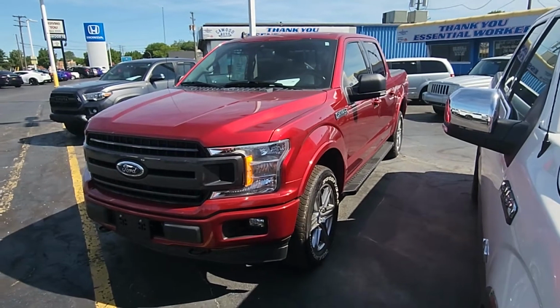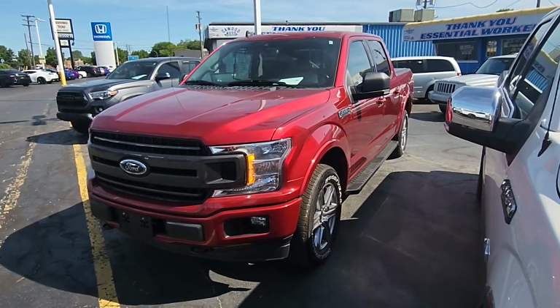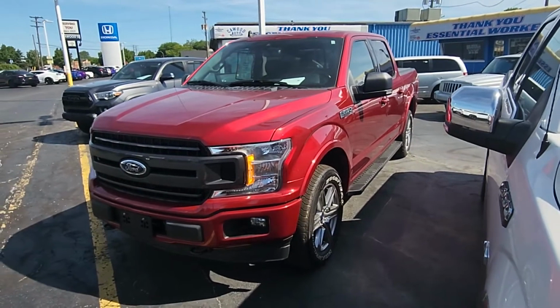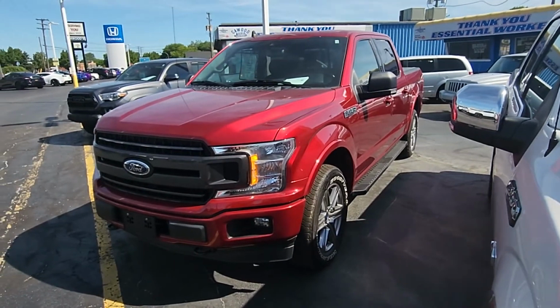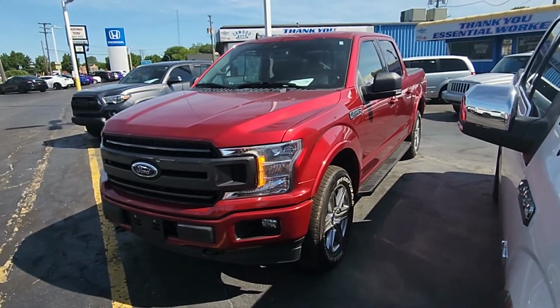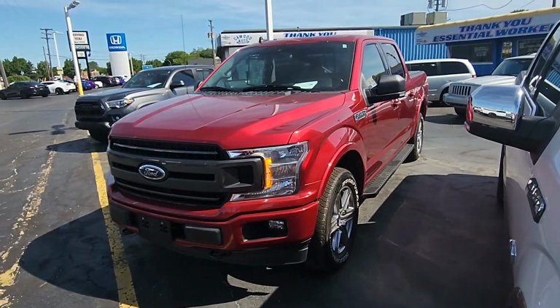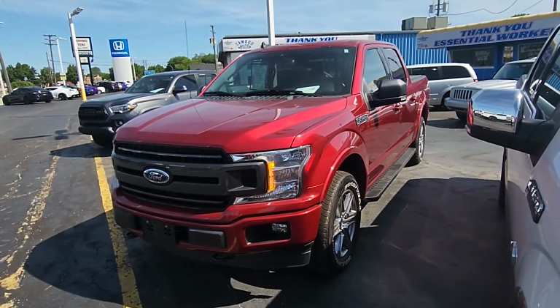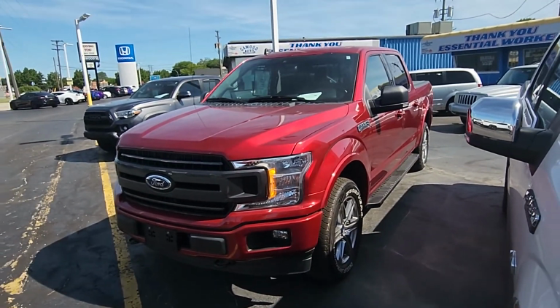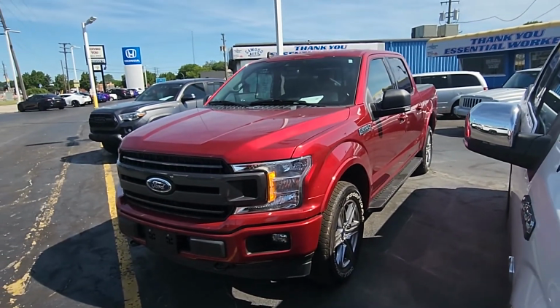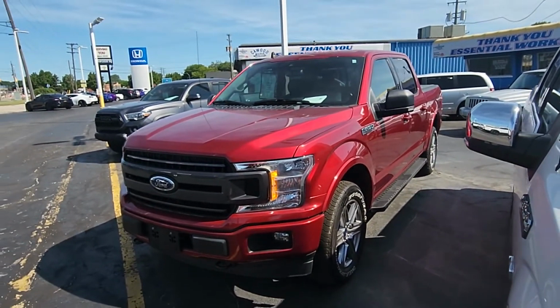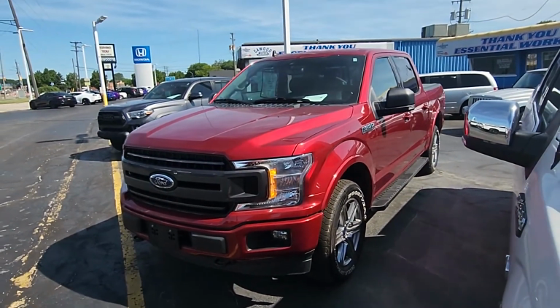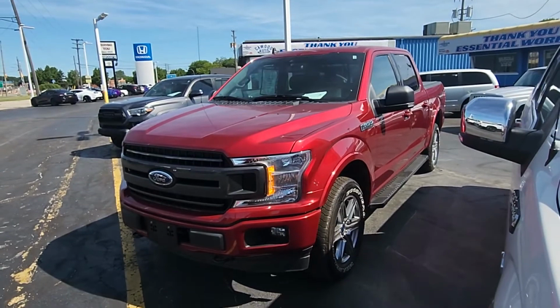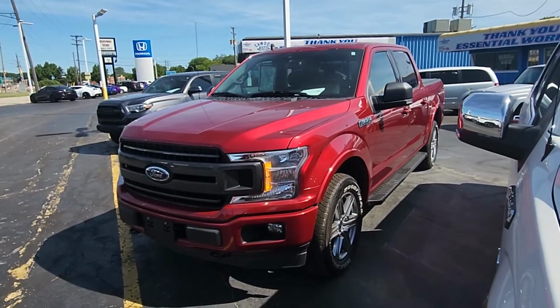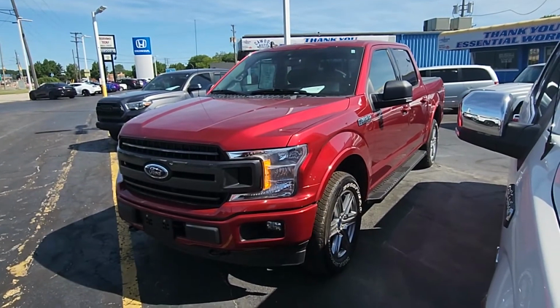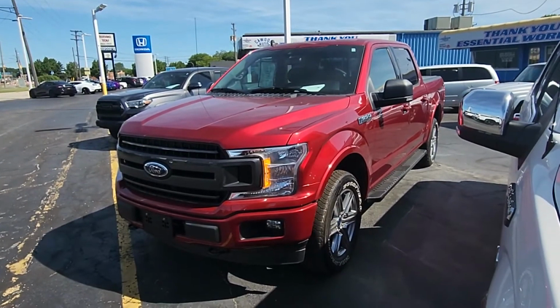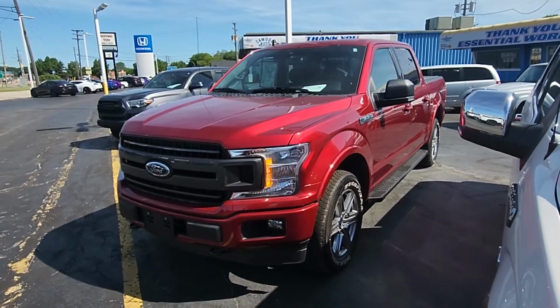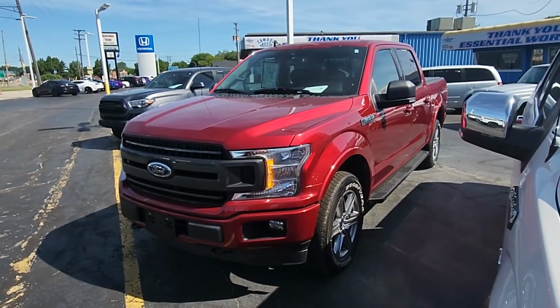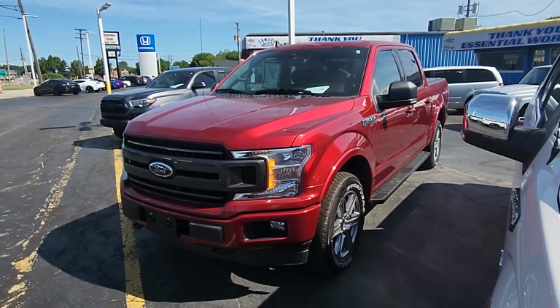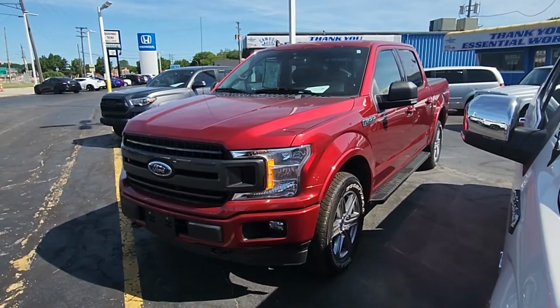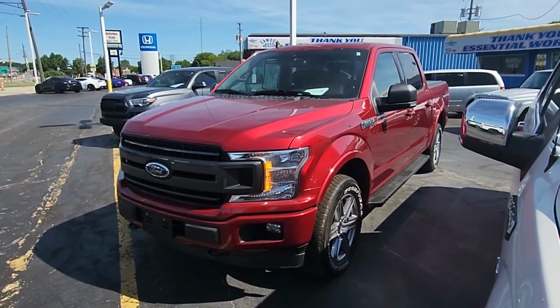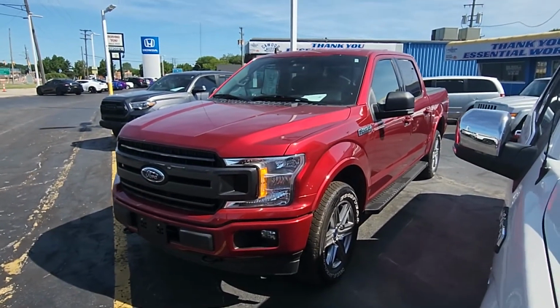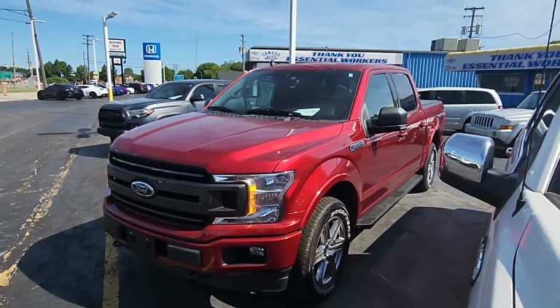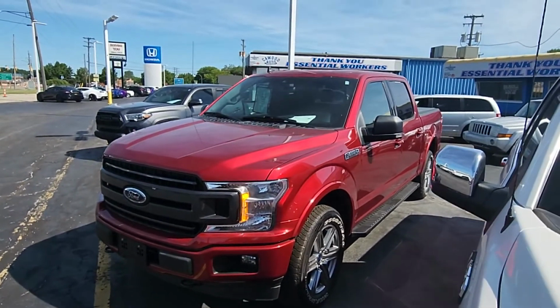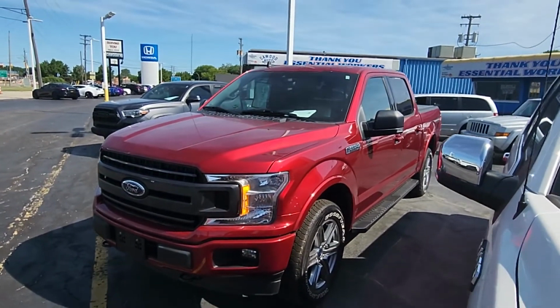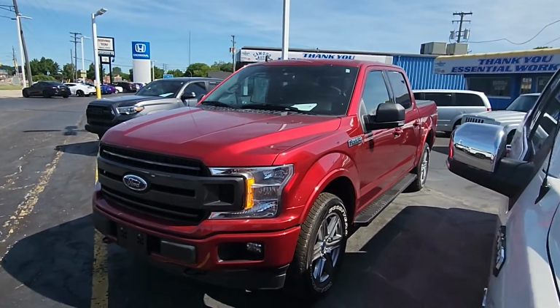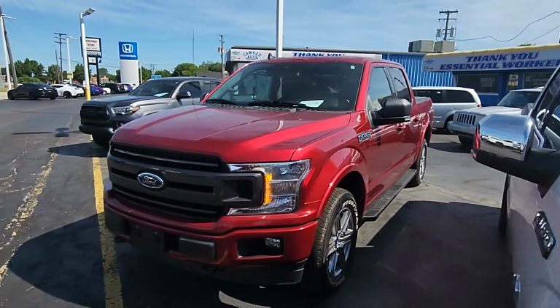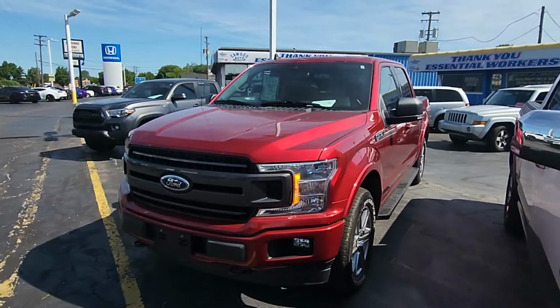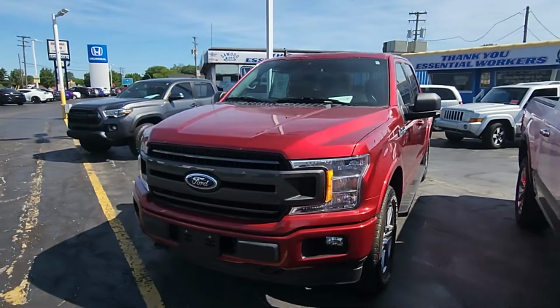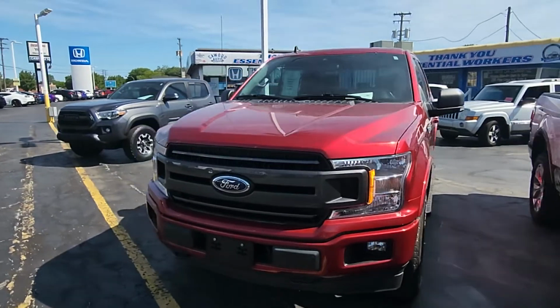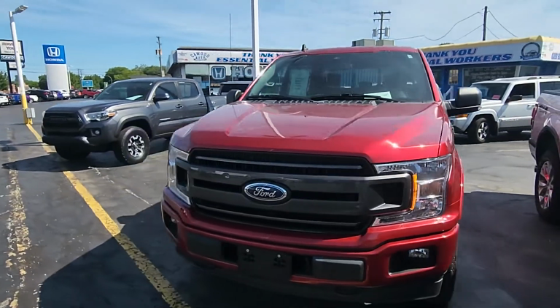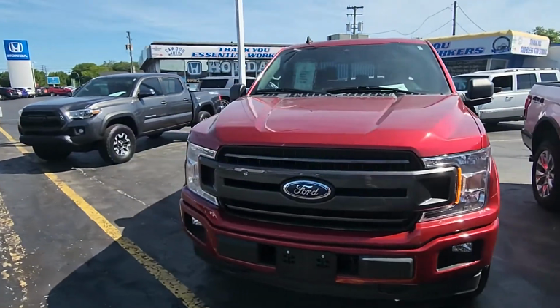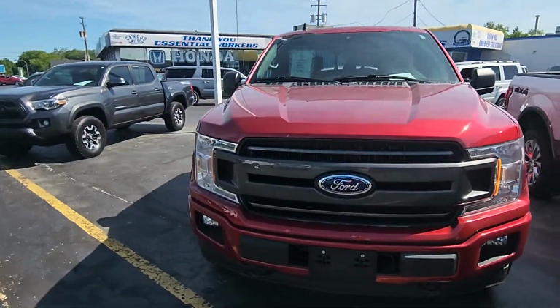Good afternoon everybody. This is Kyle at Caywood Honda here in Port Huron, Michigan. Today I want to show you this 2019 Ford F-150. It's the XLT trim package and has a V6 EcoBoost.